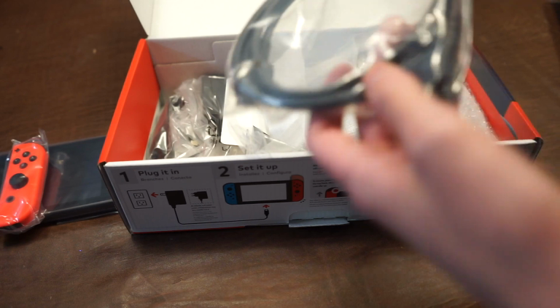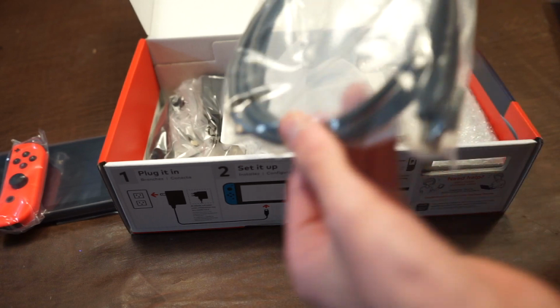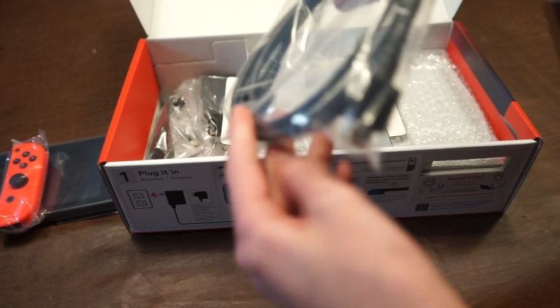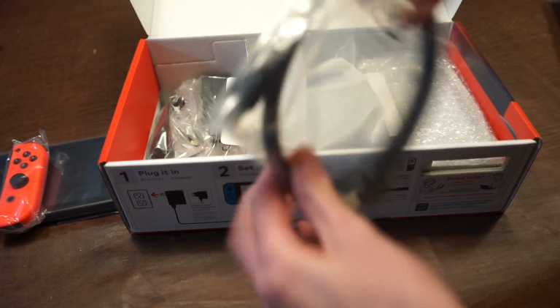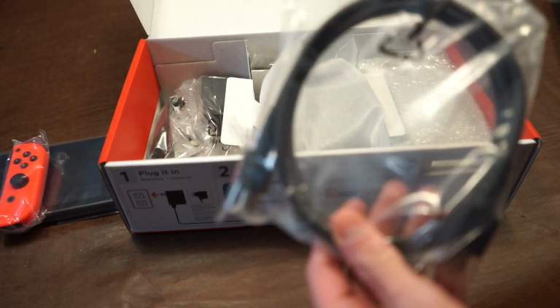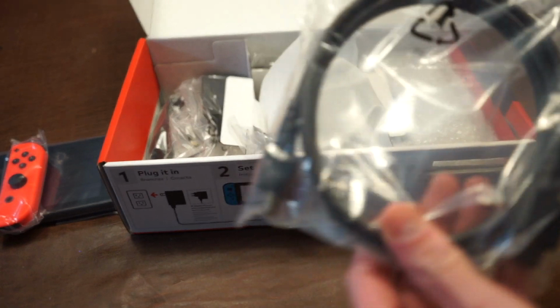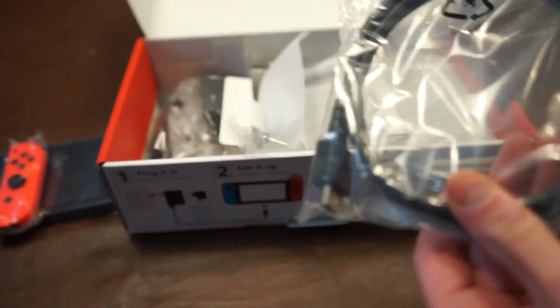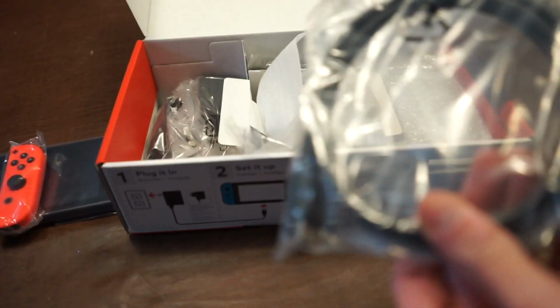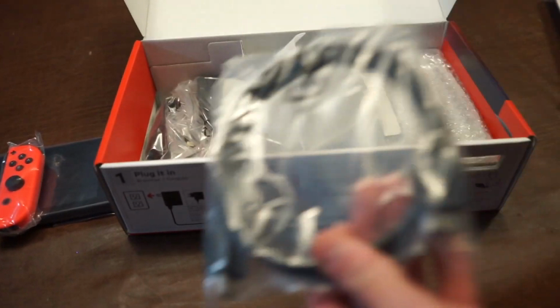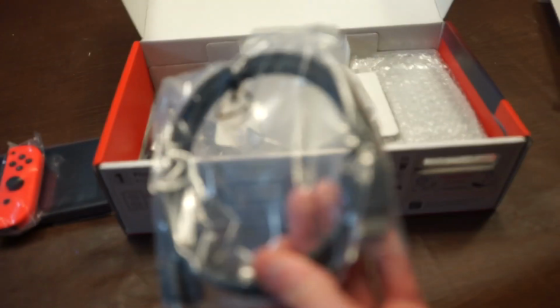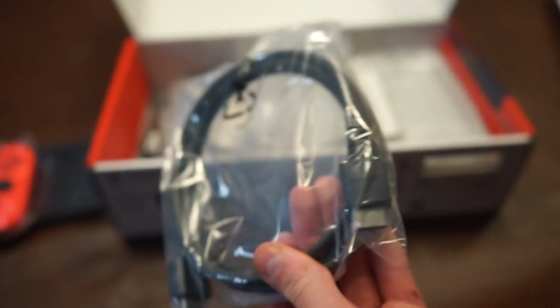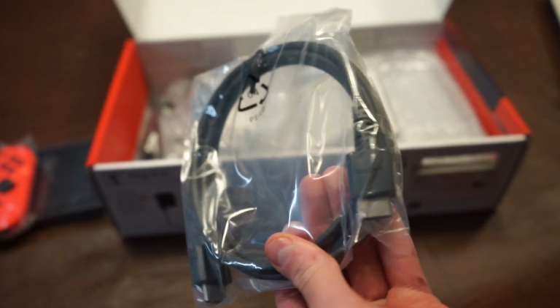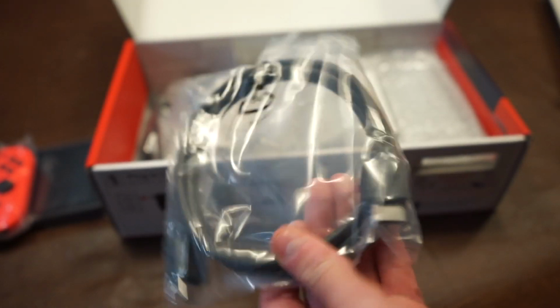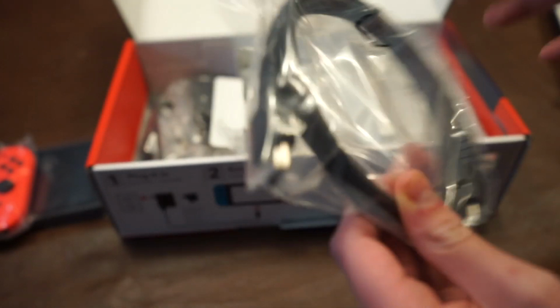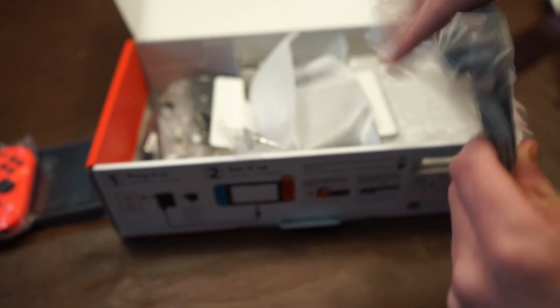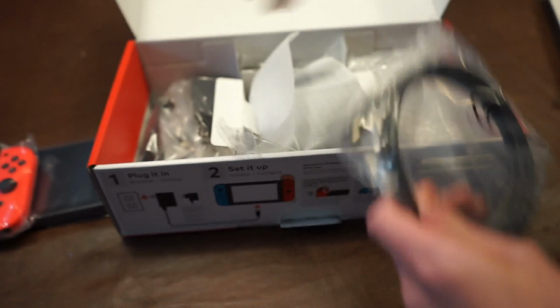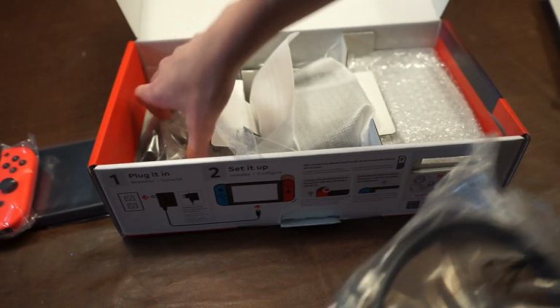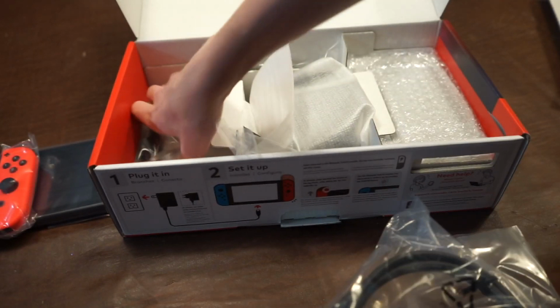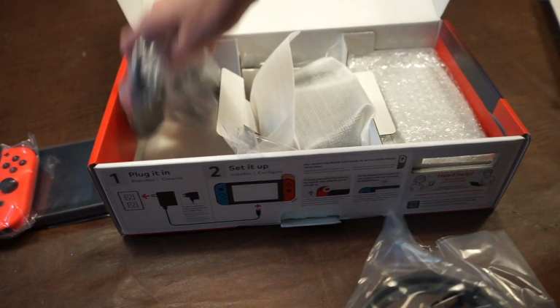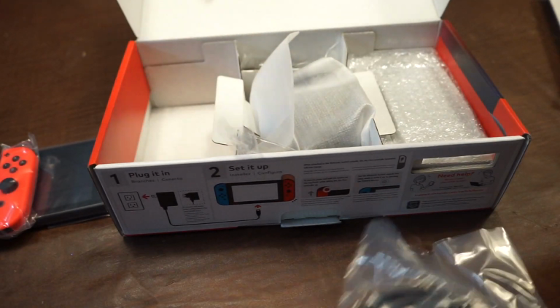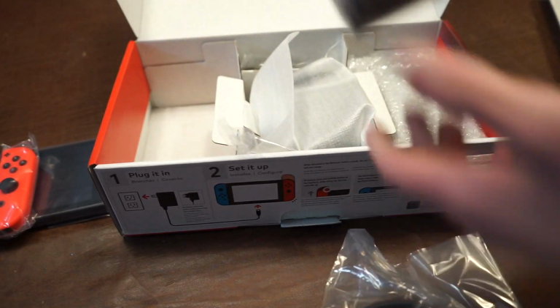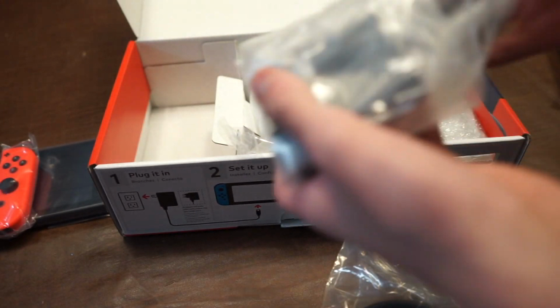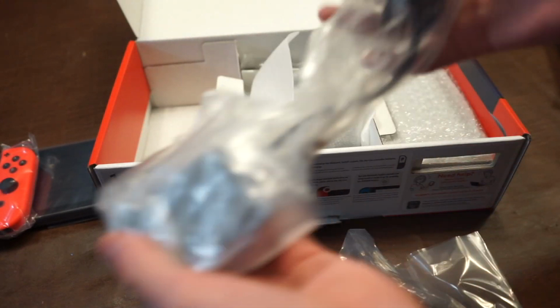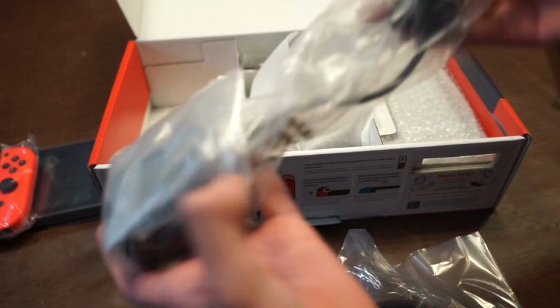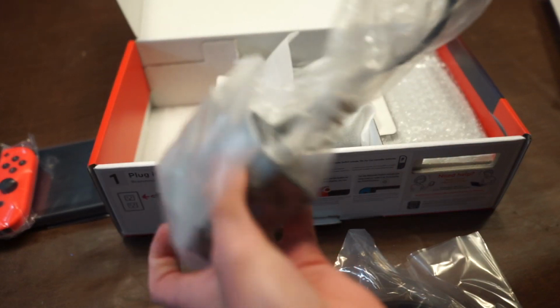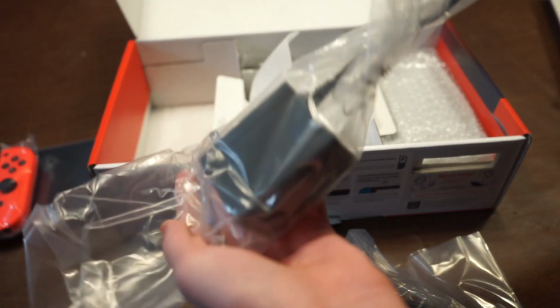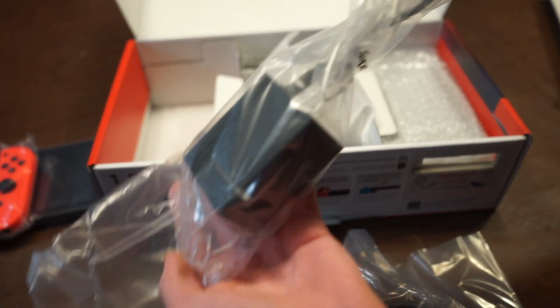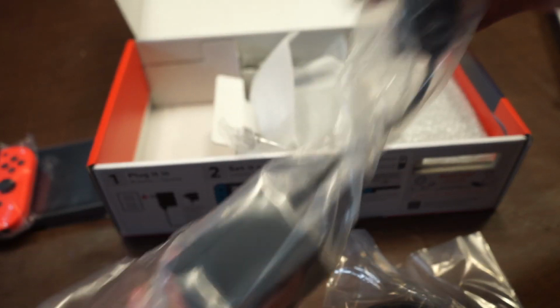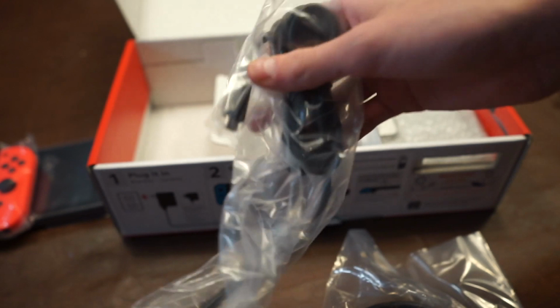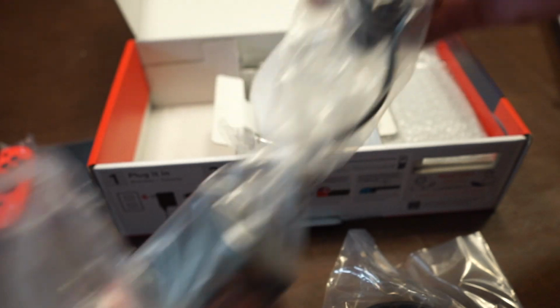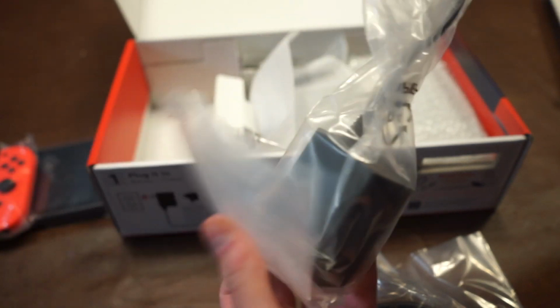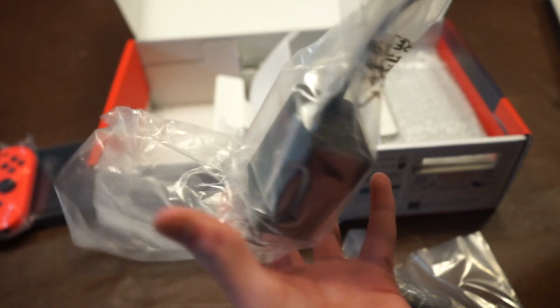Here we have the HDMI cable — this is just any normal HDMI cable, but it is pretty high quality, better than some dollar store stuff. And we have the AC adapter, which is USB Type-C.